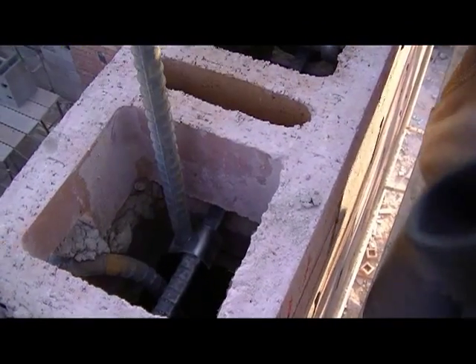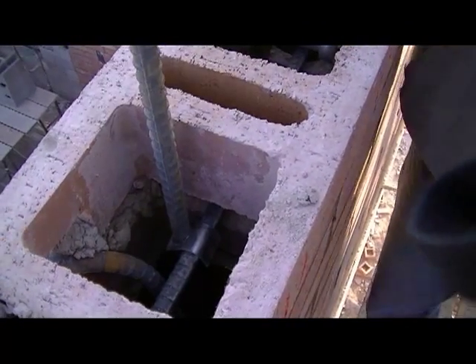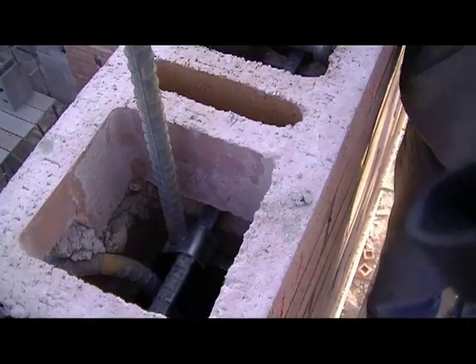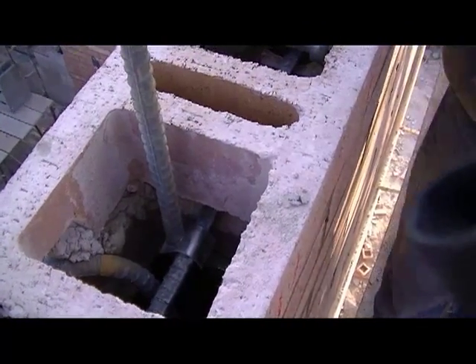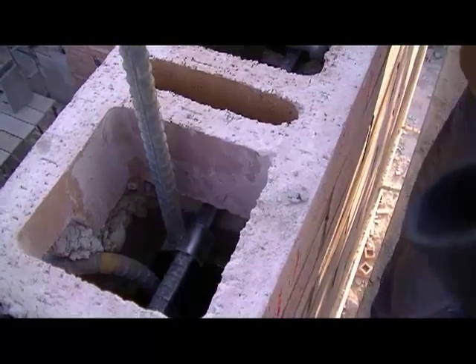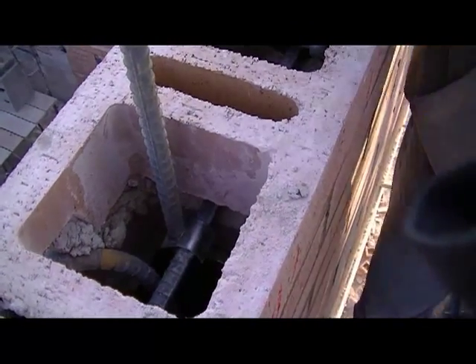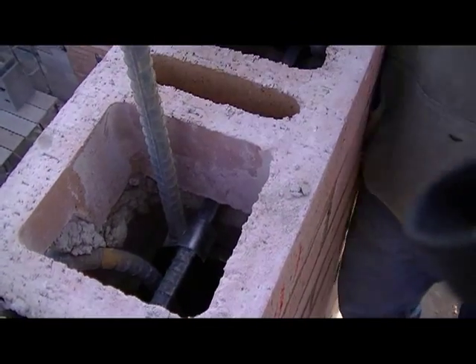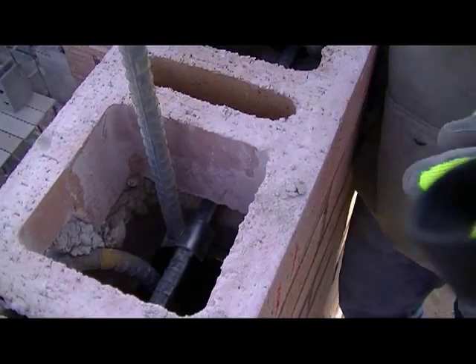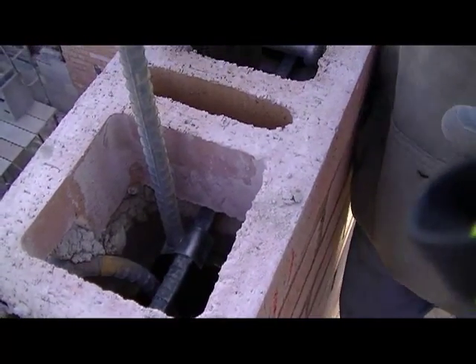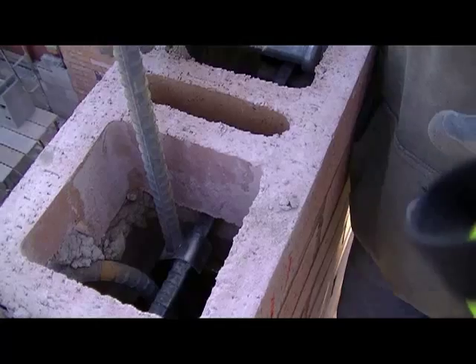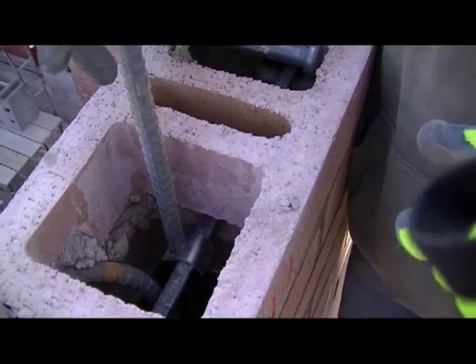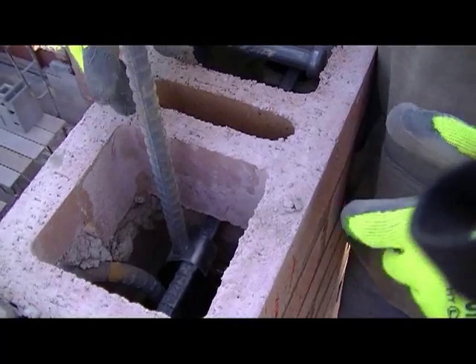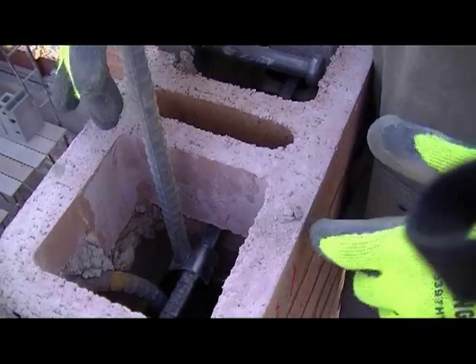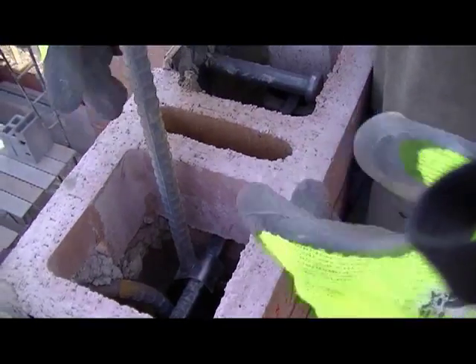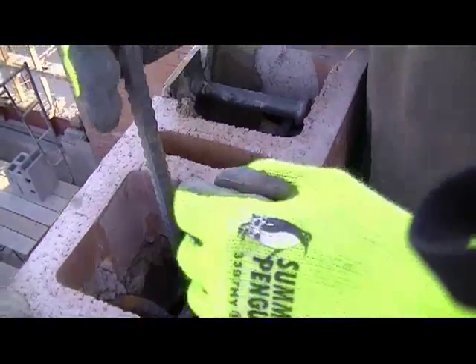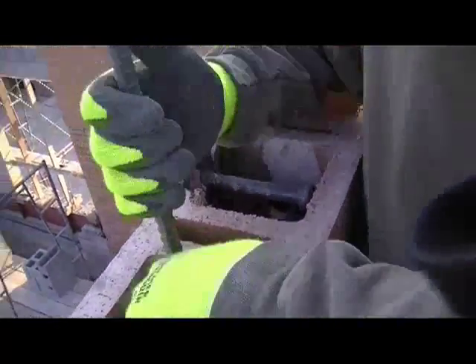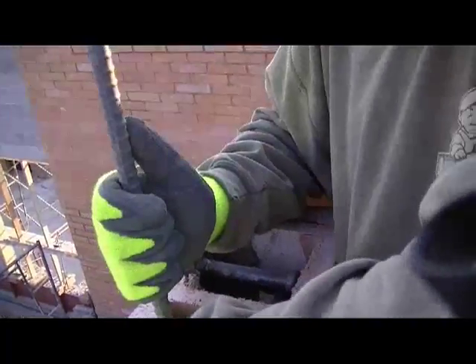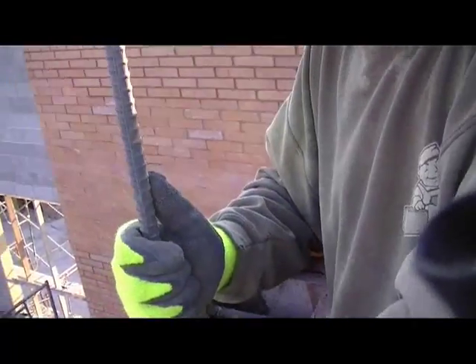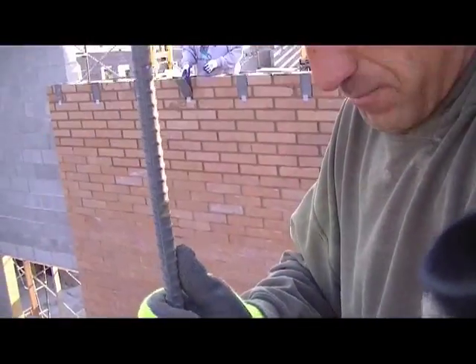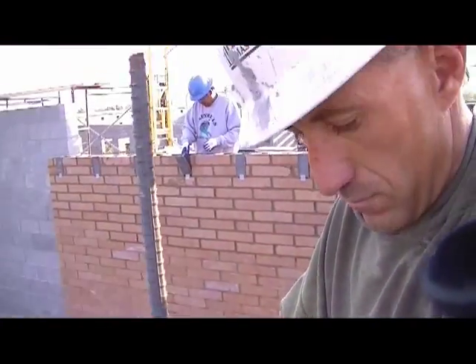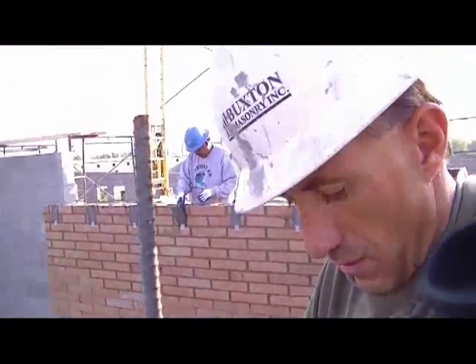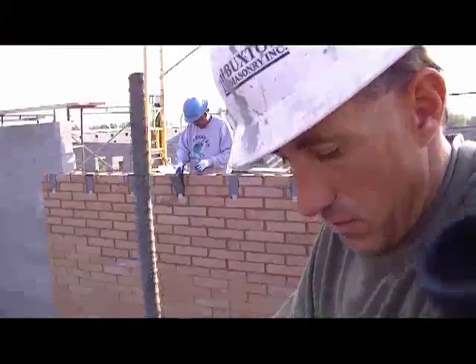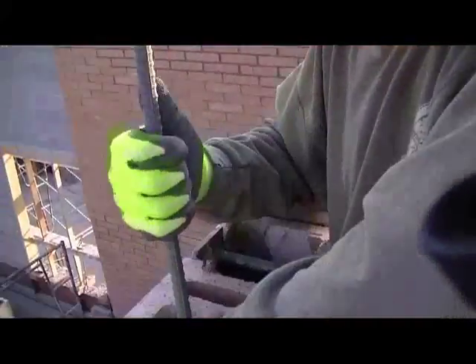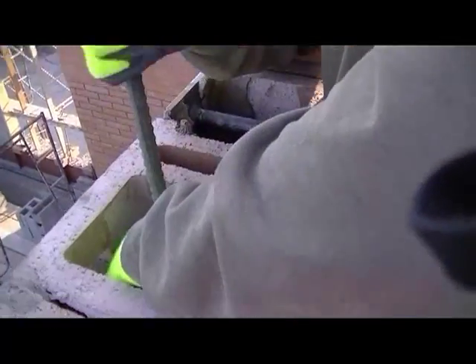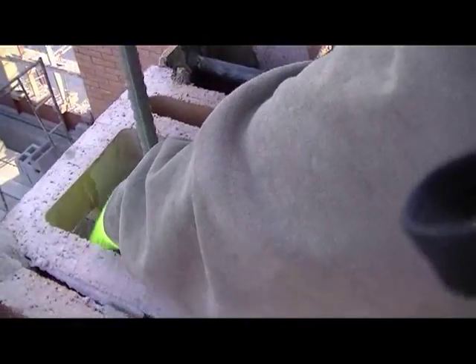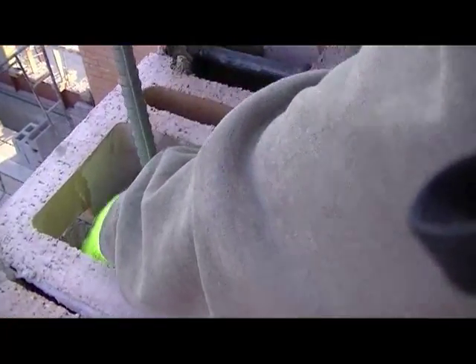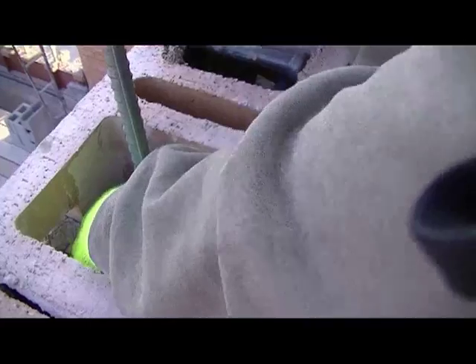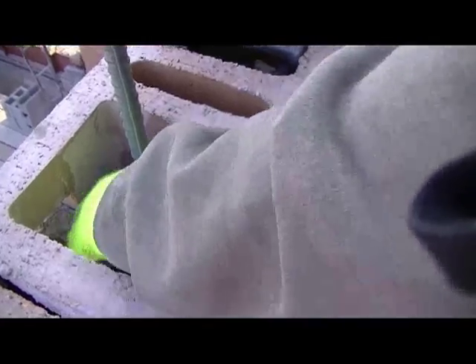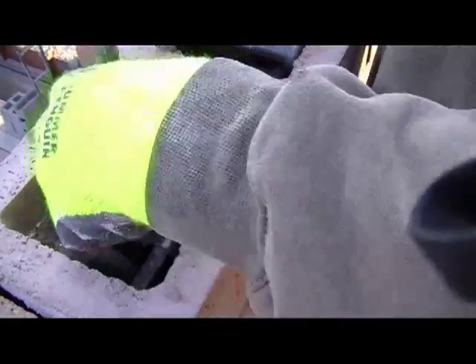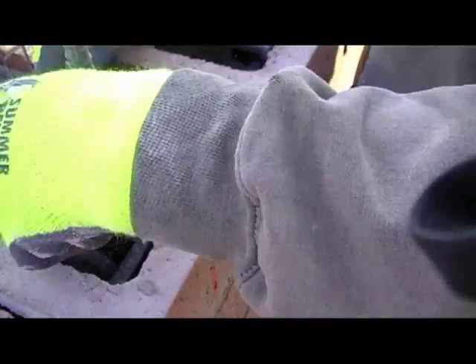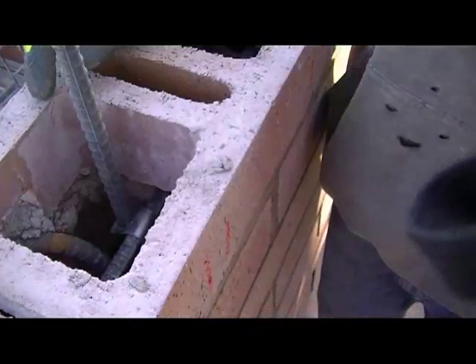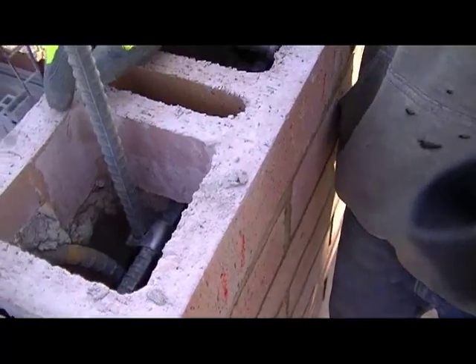So you just lift it up and slide it up or down according to the measurement you want? Yep, whatever you want. I want it like one foot high.